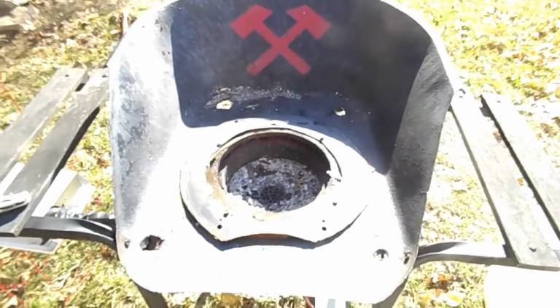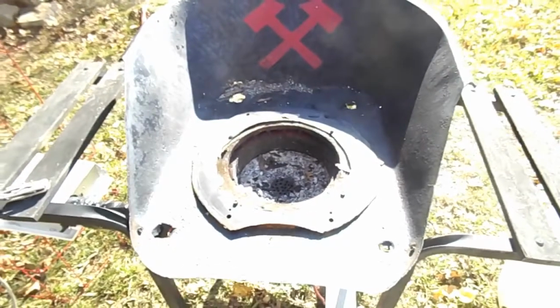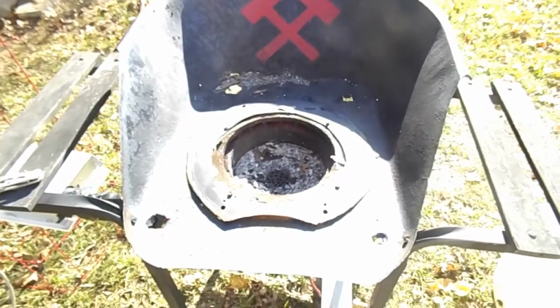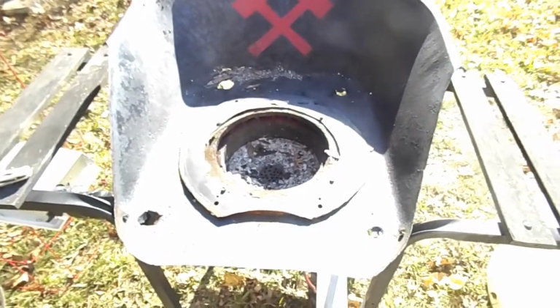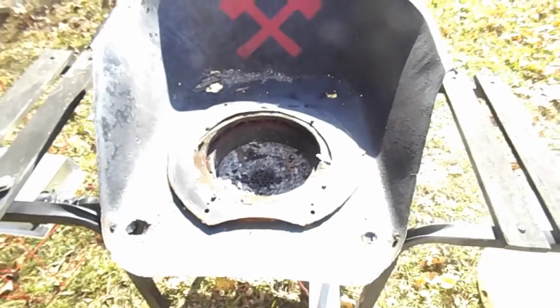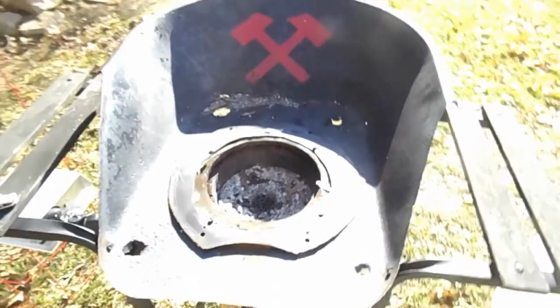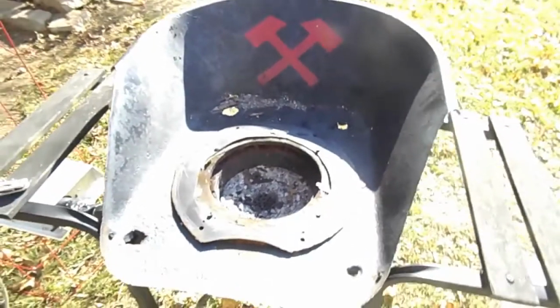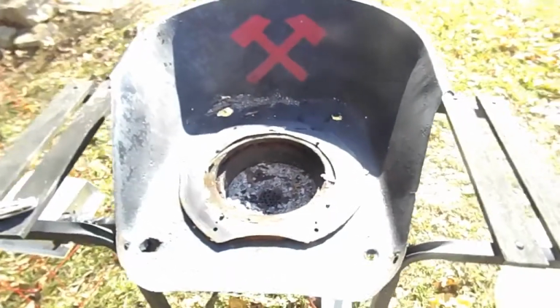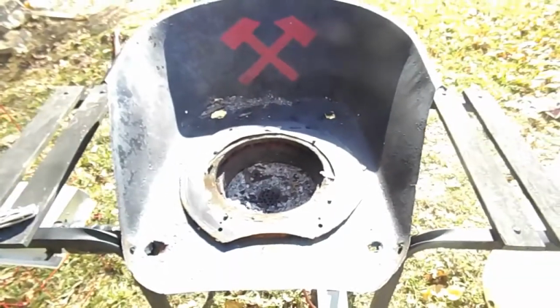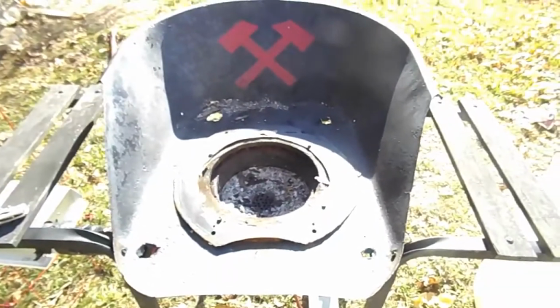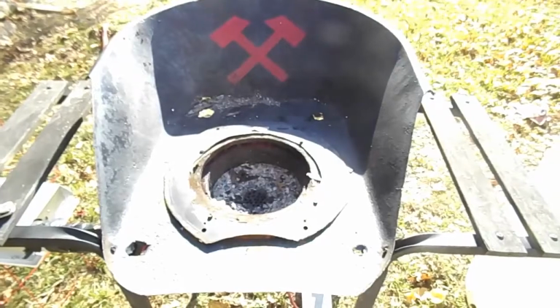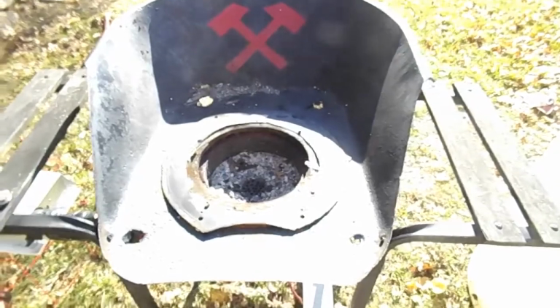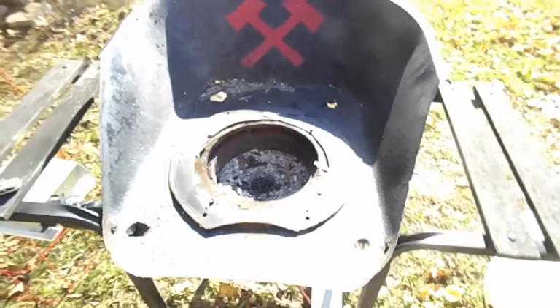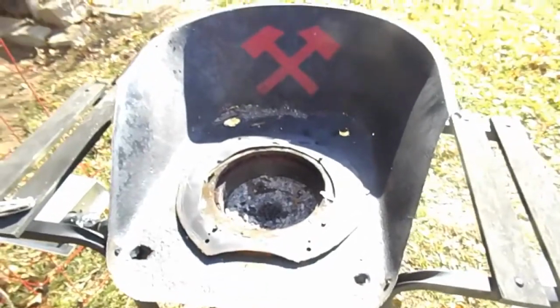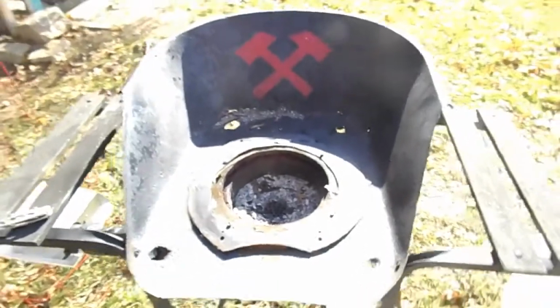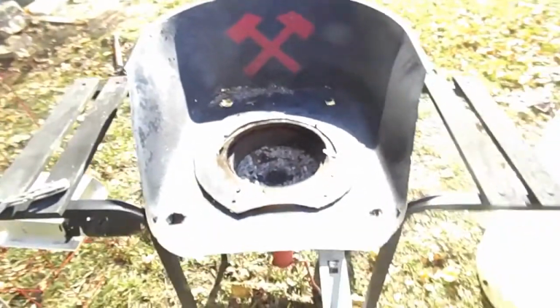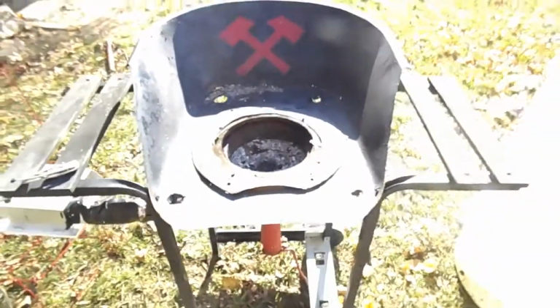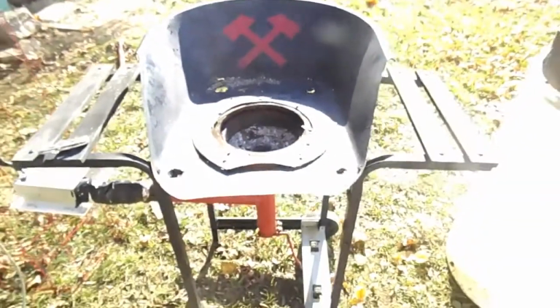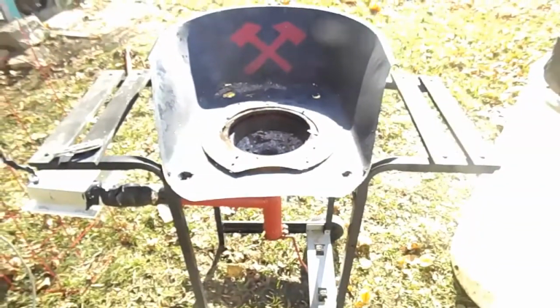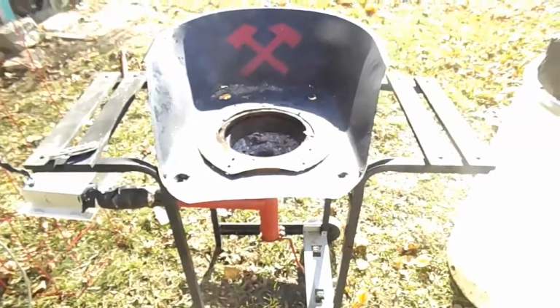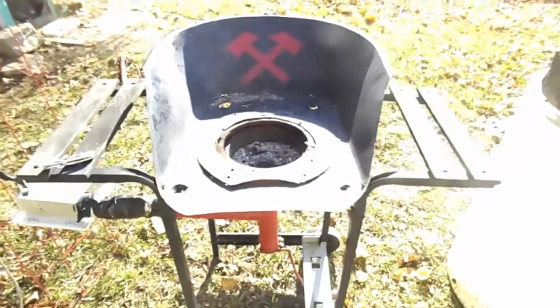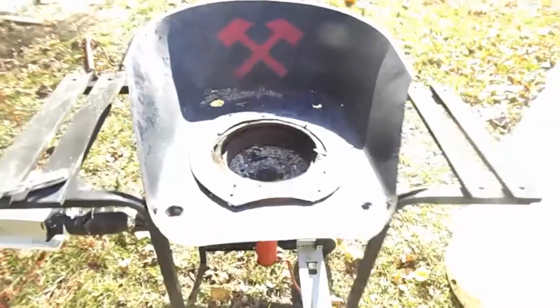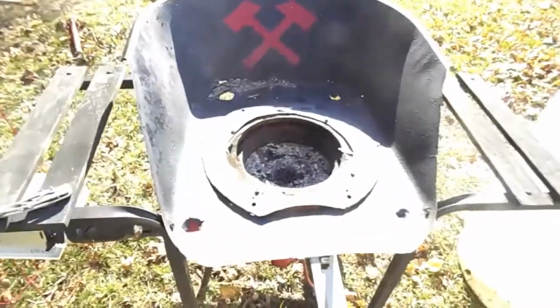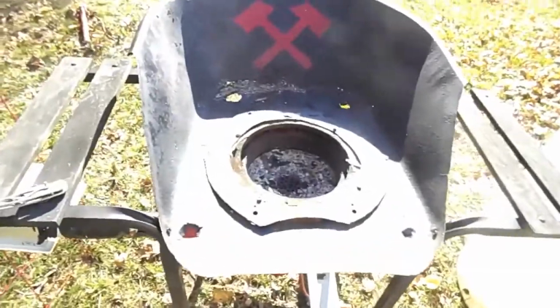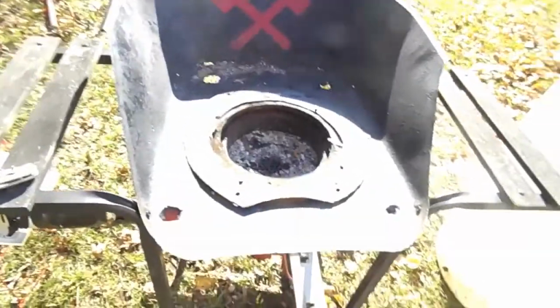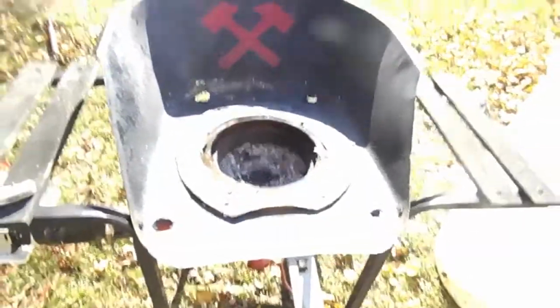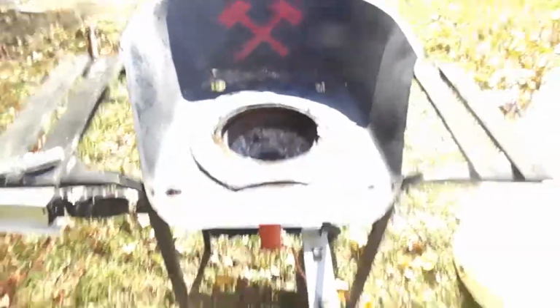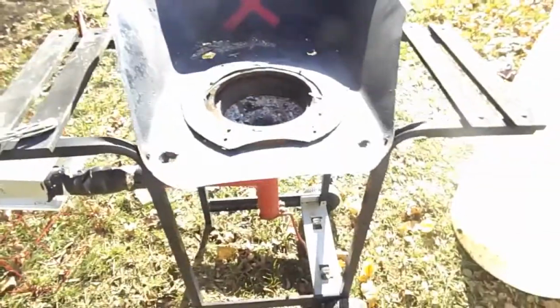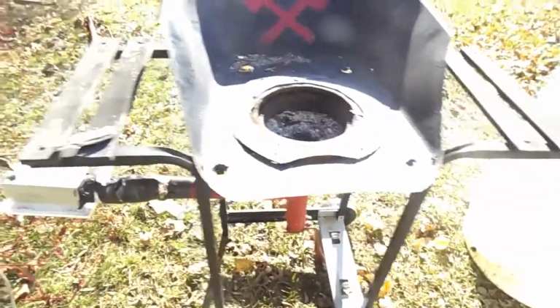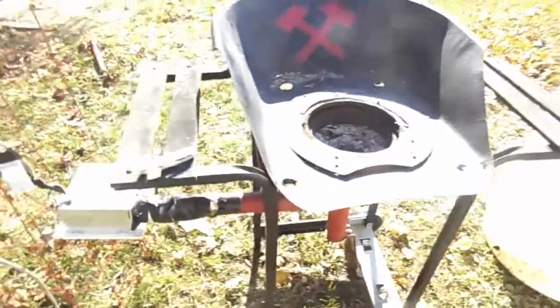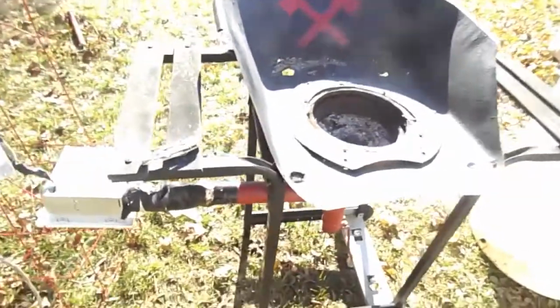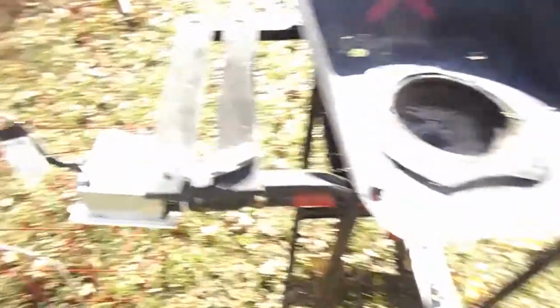I'm back today, got my battery charged and I'm ready to go. This here is the Frankenforge. As you can see, it is made with many many different parts.